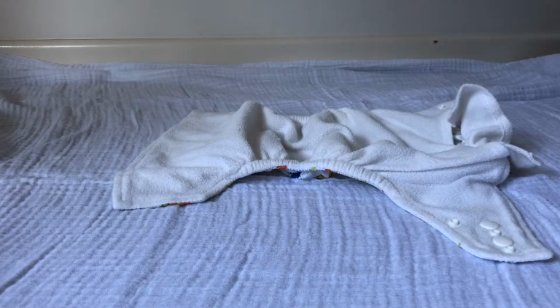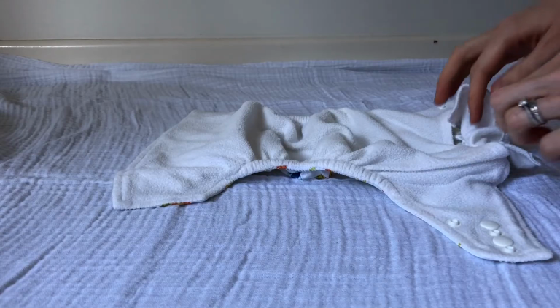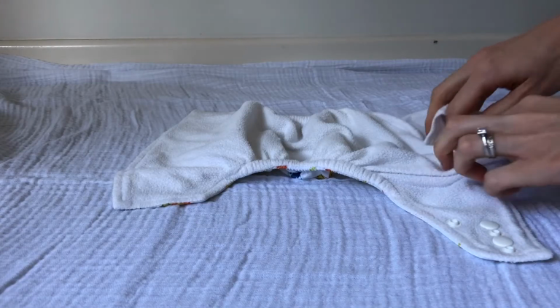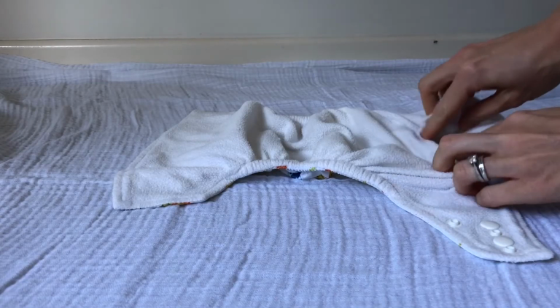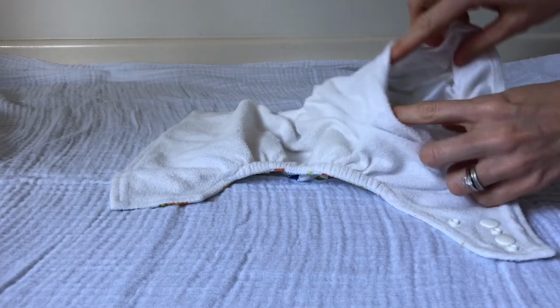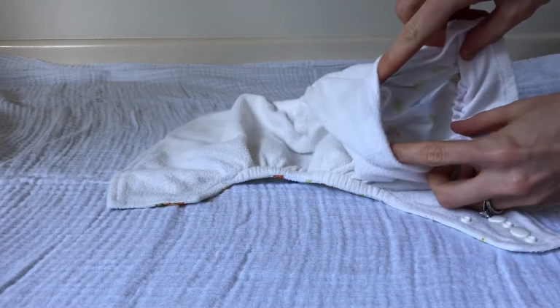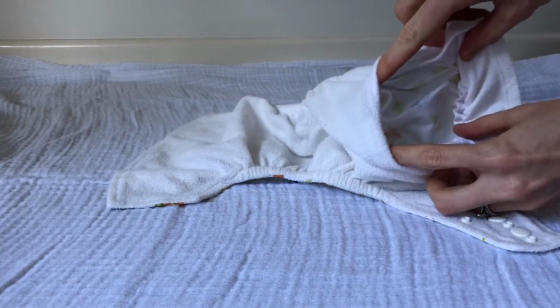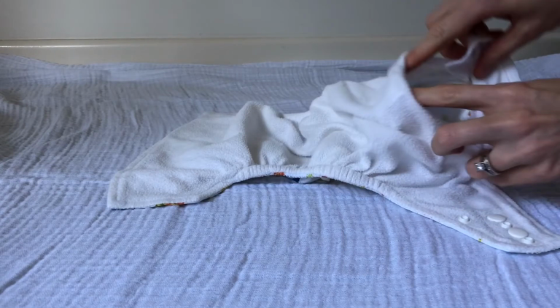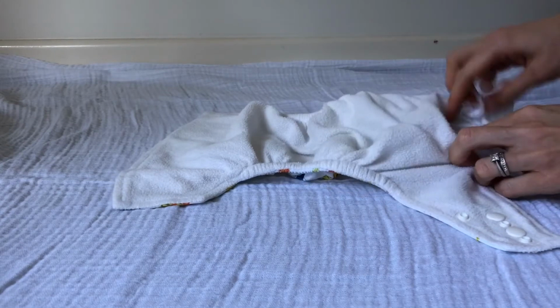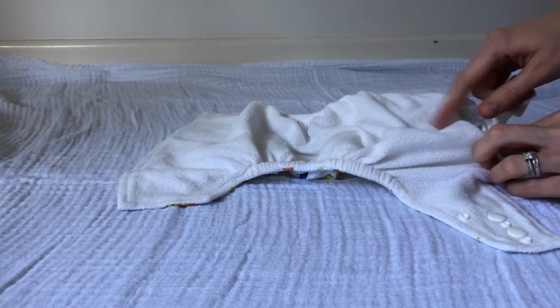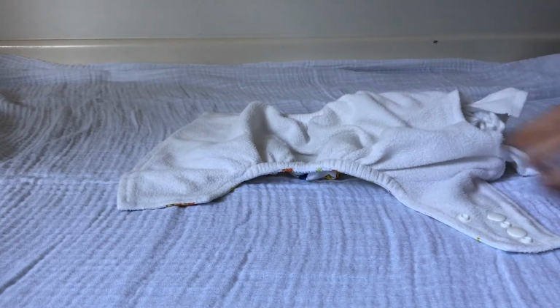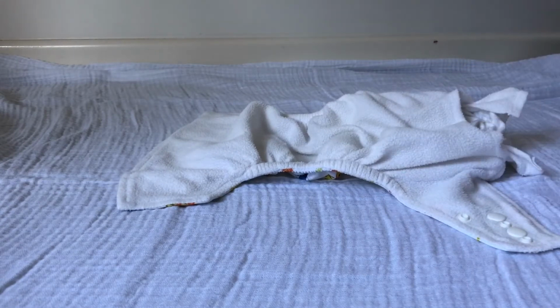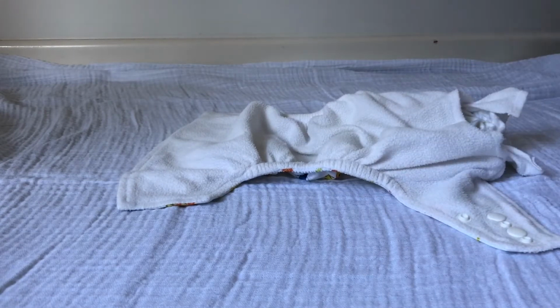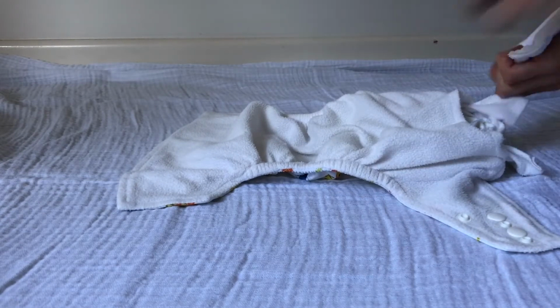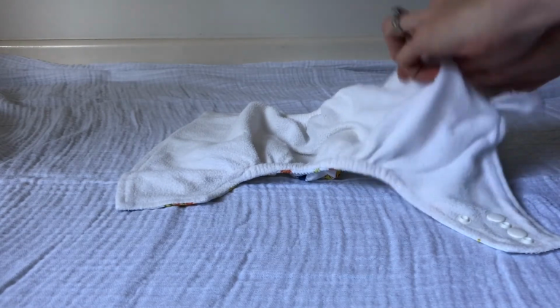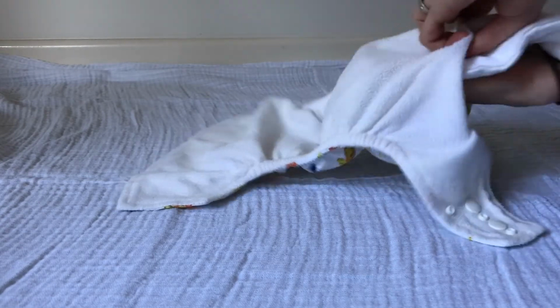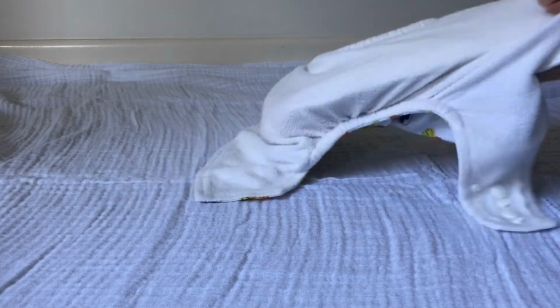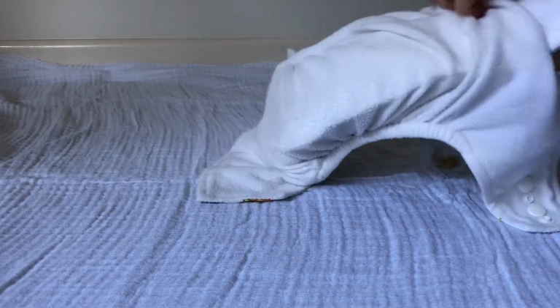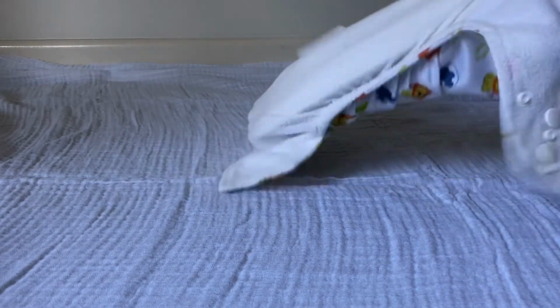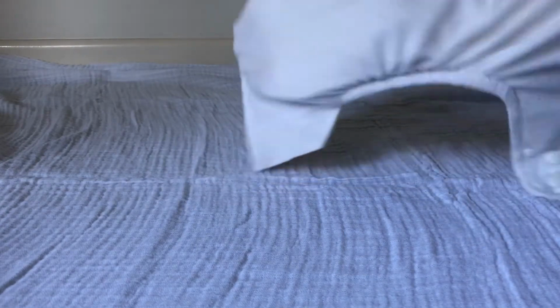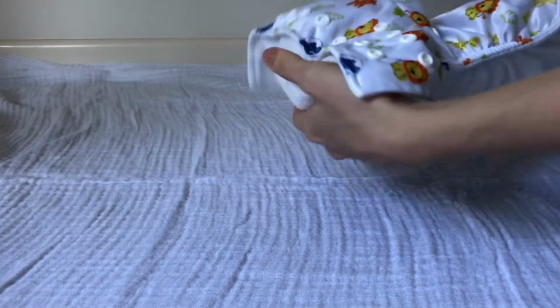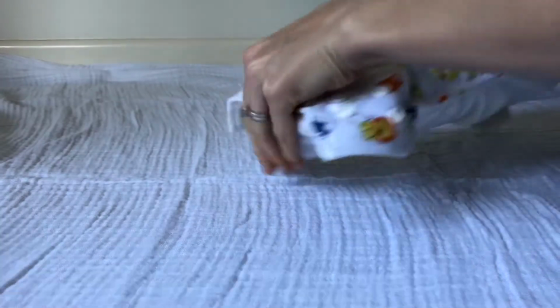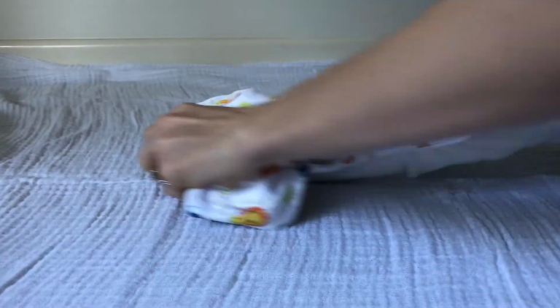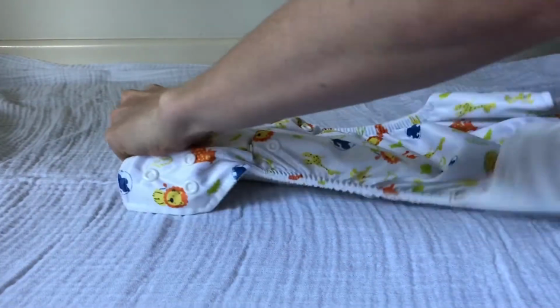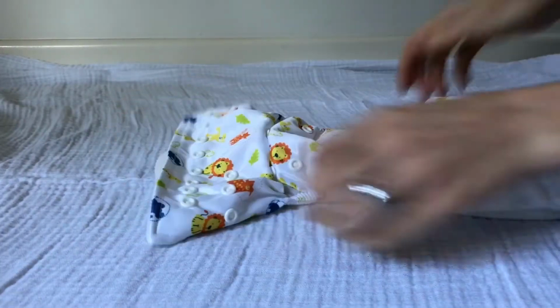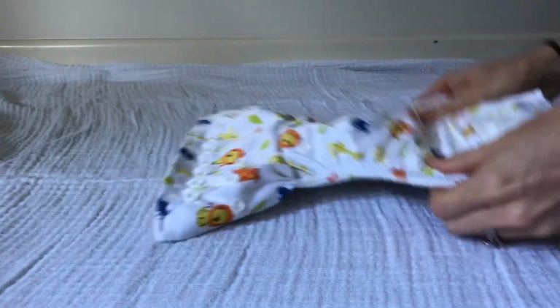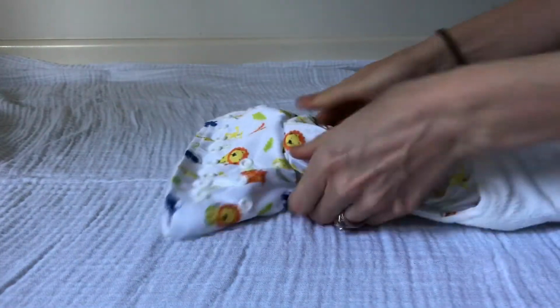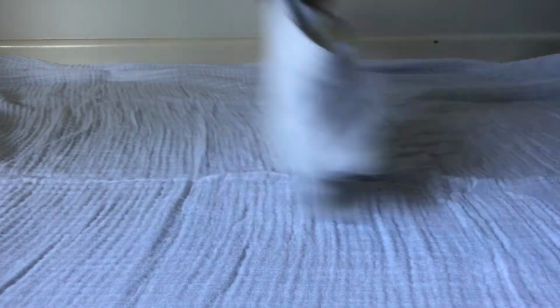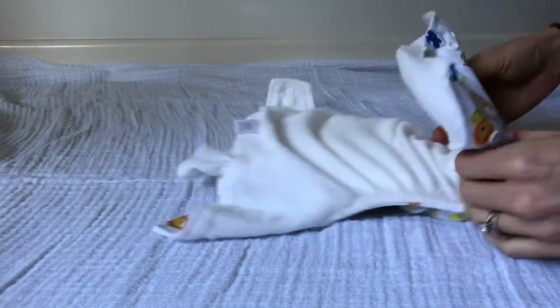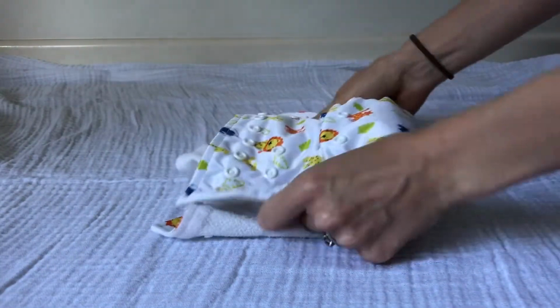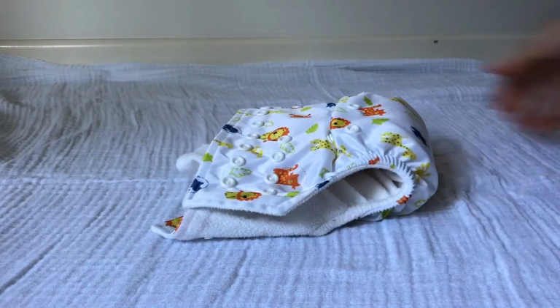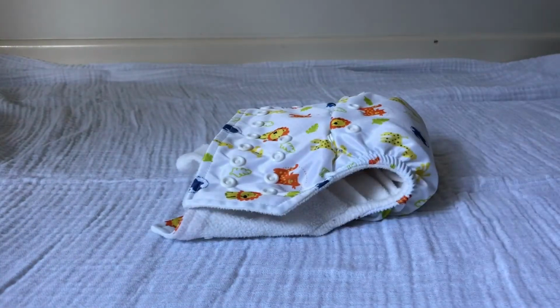The inserts are inserted into the nappy at the opening at the back of each nappy. All you have to do is just slide the insert inside of the nappy, make it nice and flat and it's that simple. That's how you insert each of the inserts into the nappies.